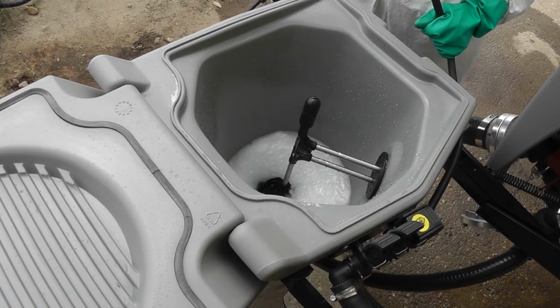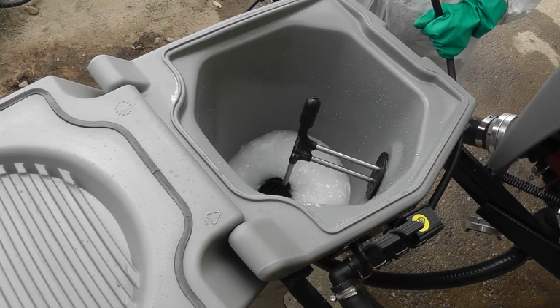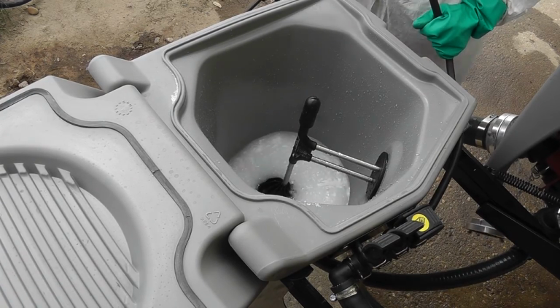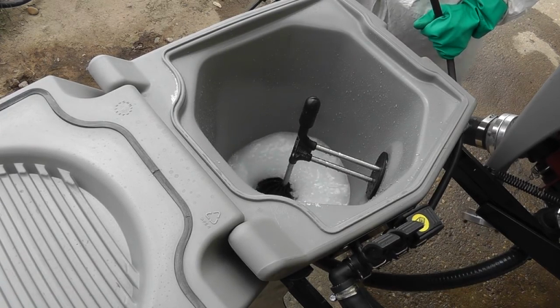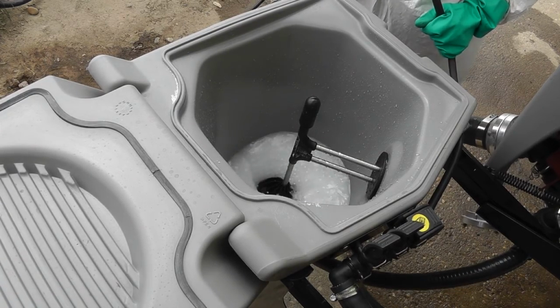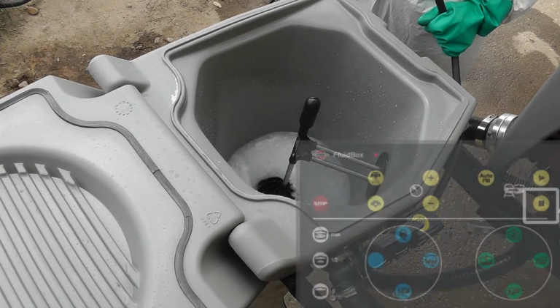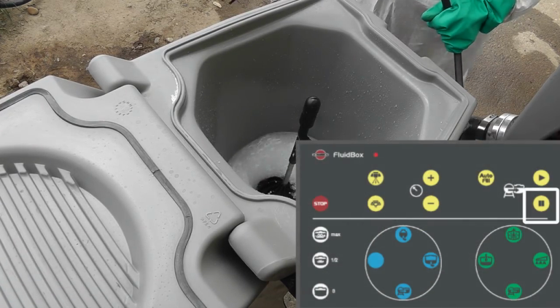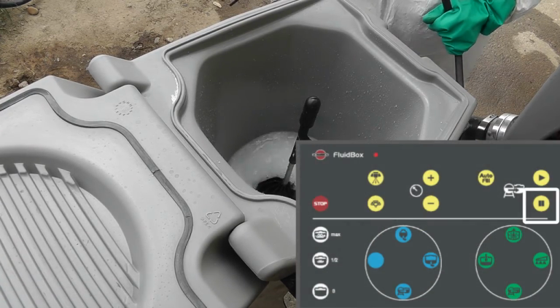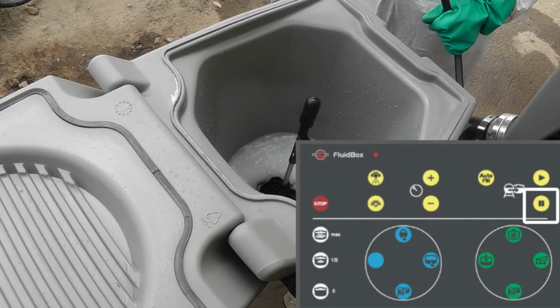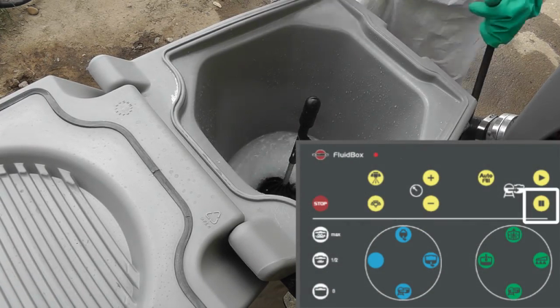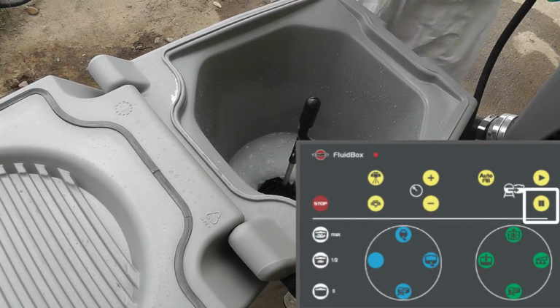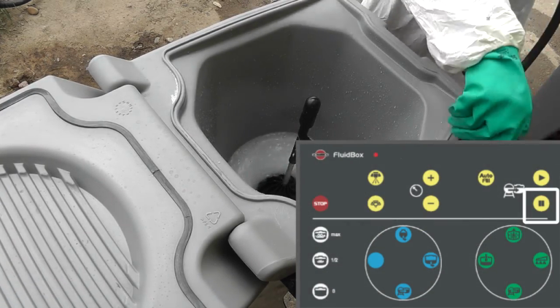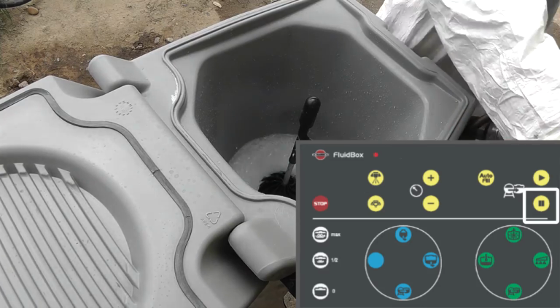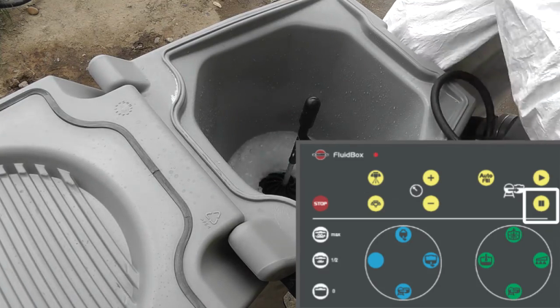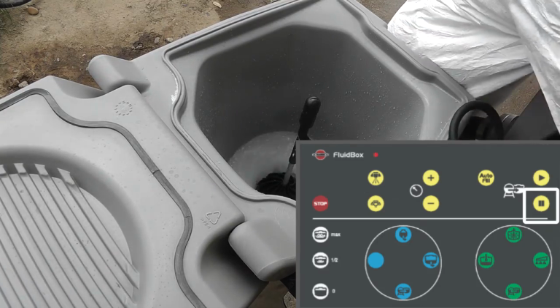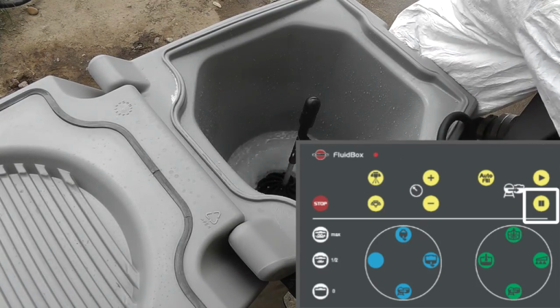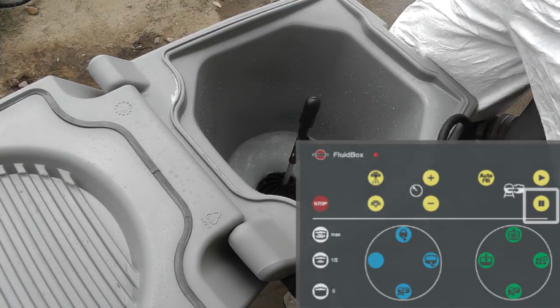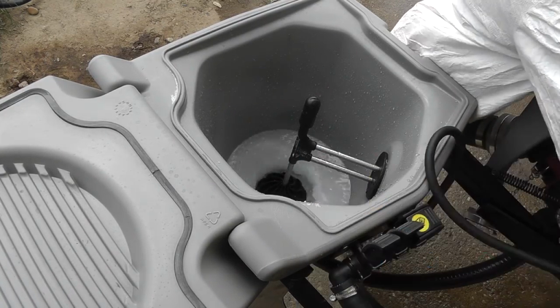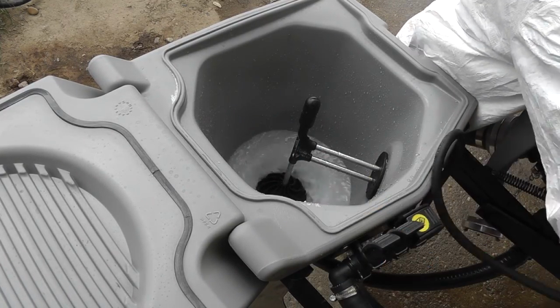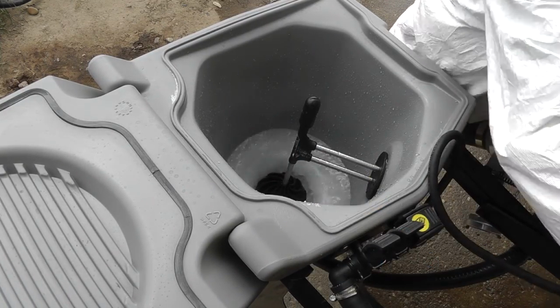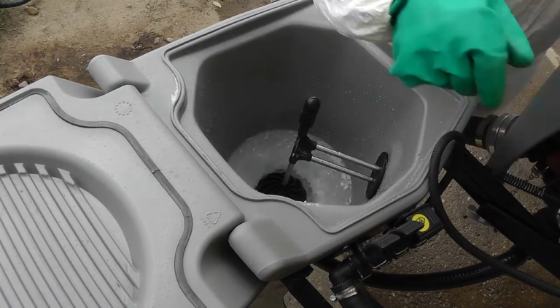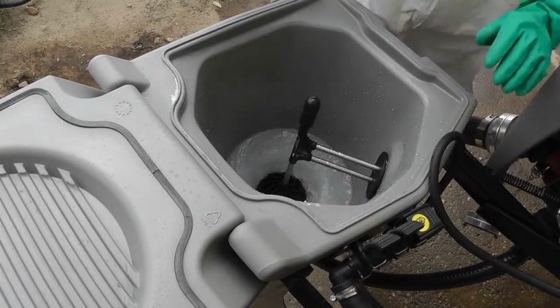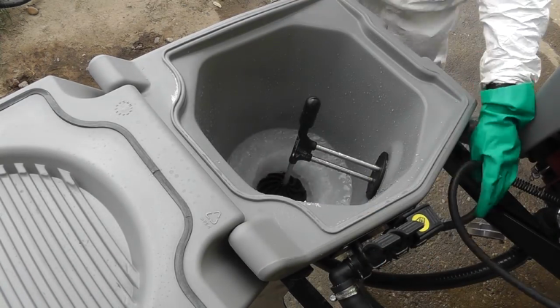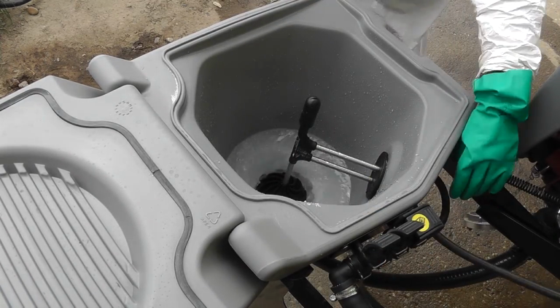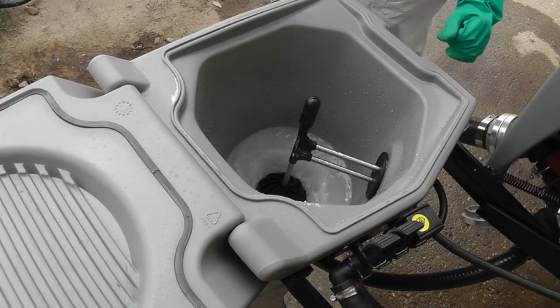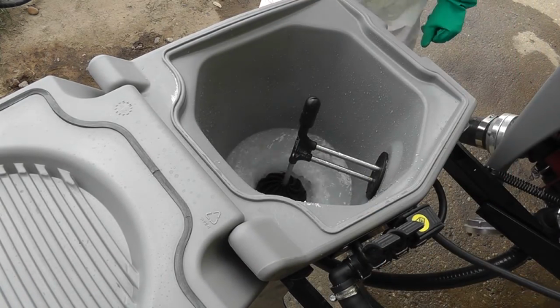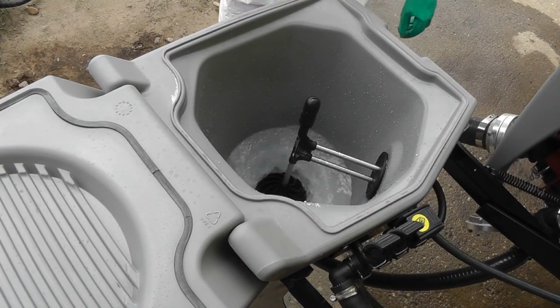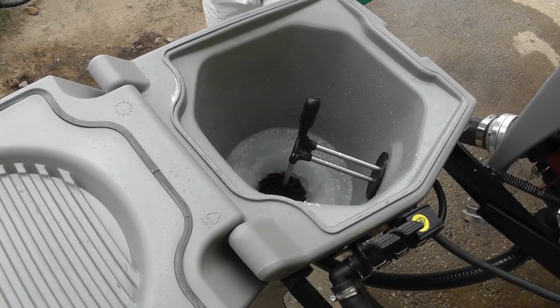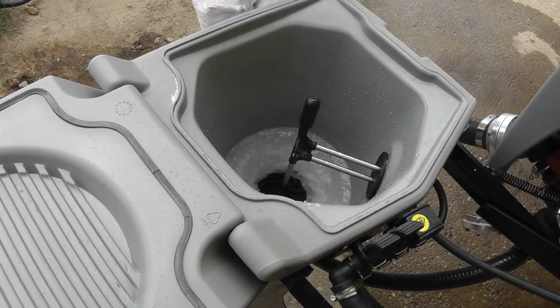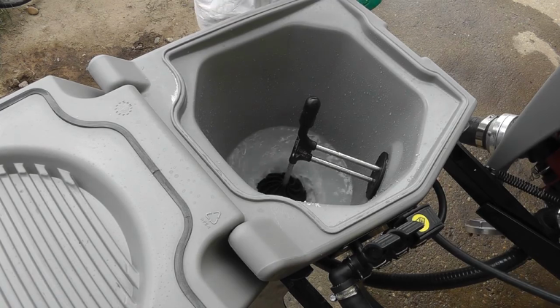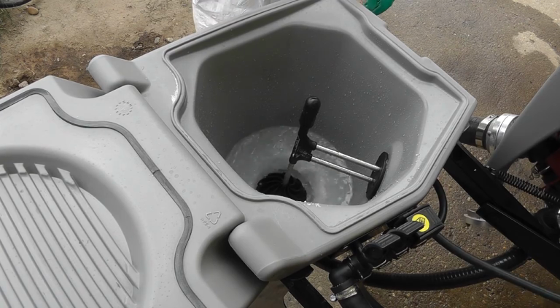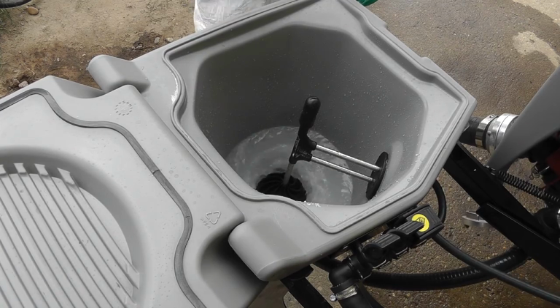If the filling is too fast, you can pause it here. I'm now flushing the turbo filler with clean water from the autofill.